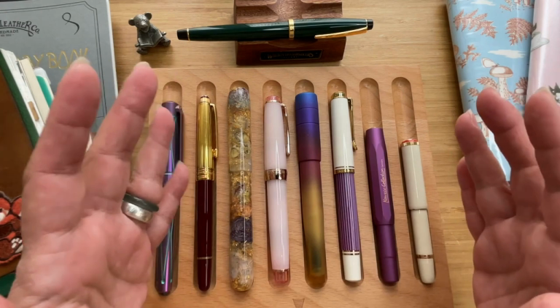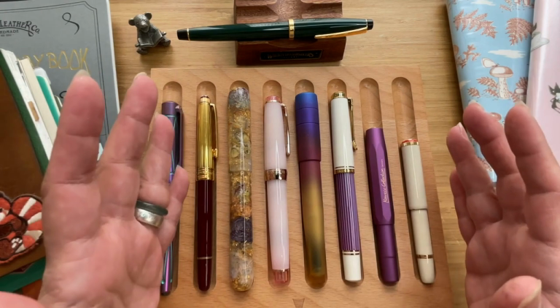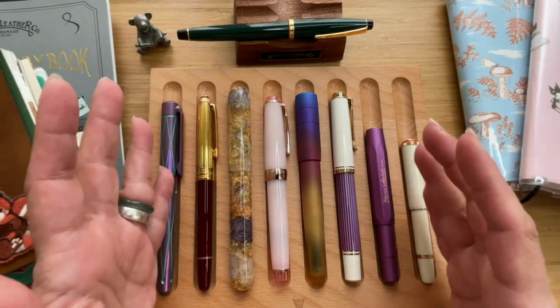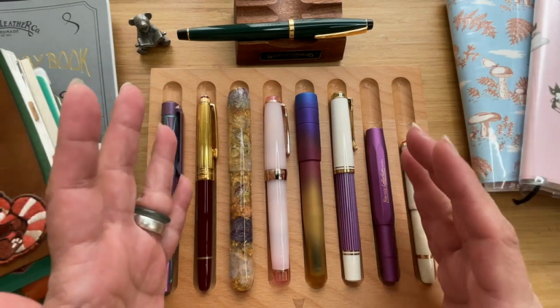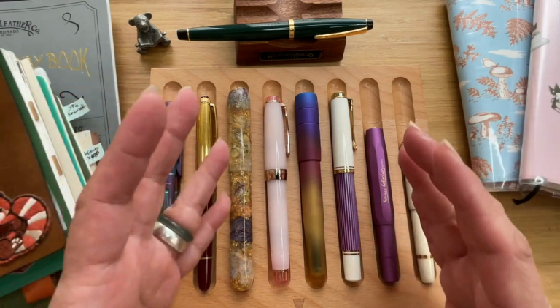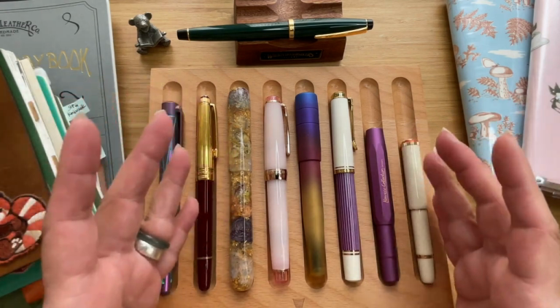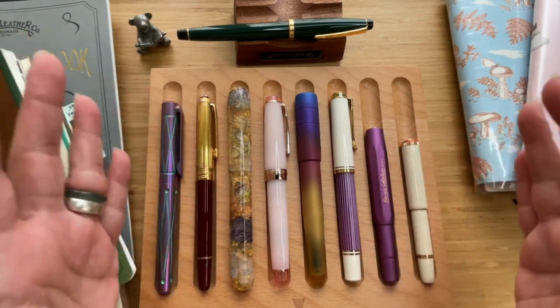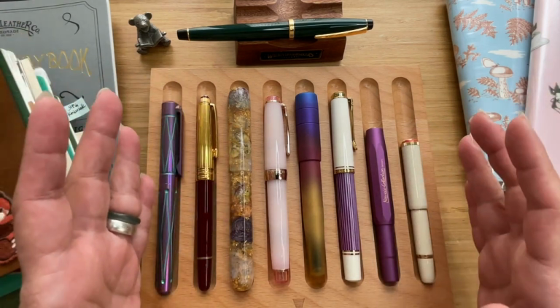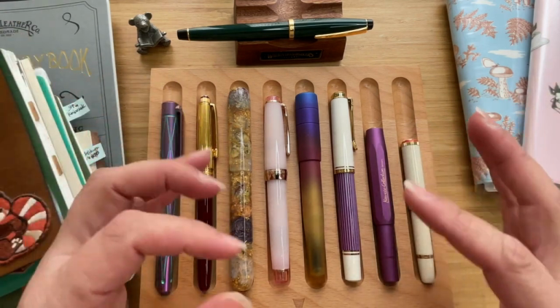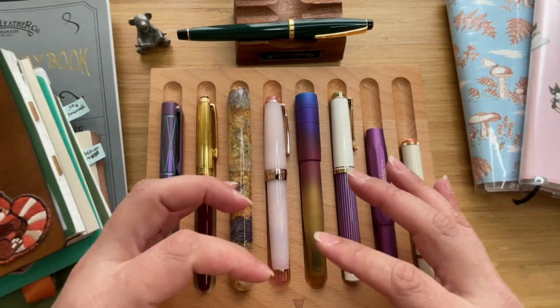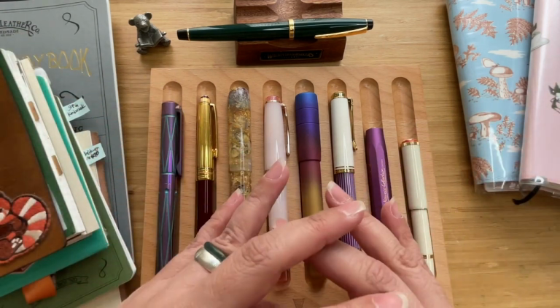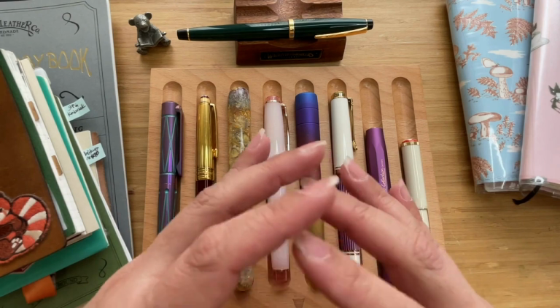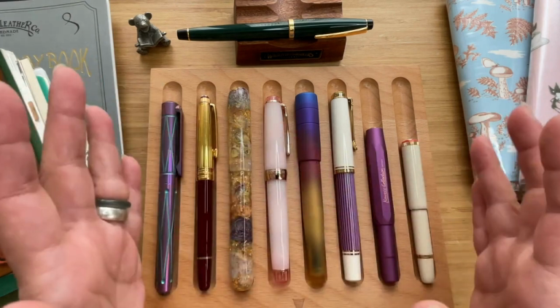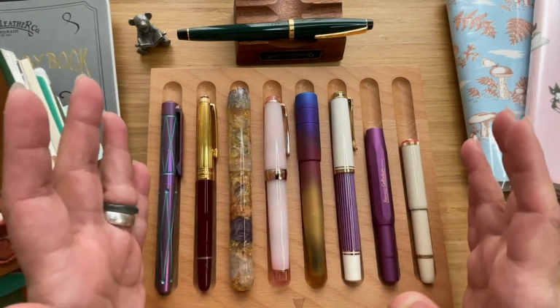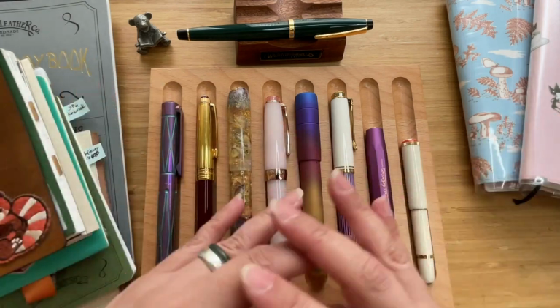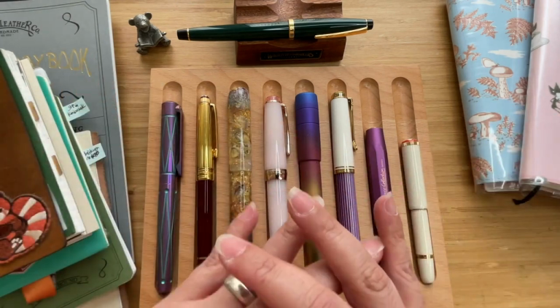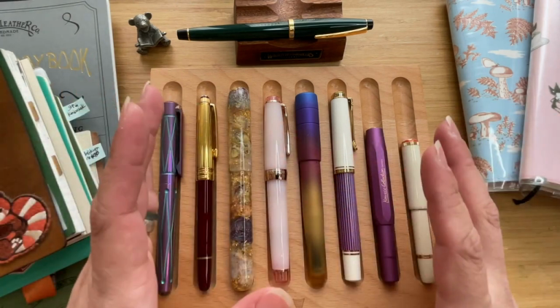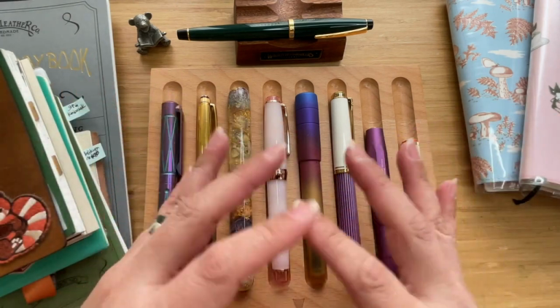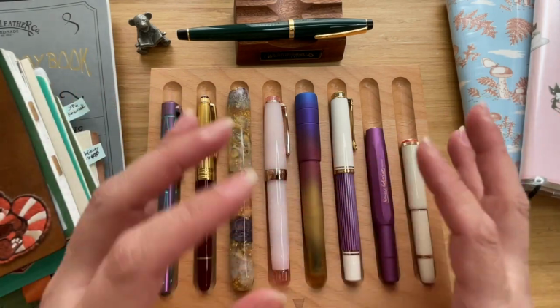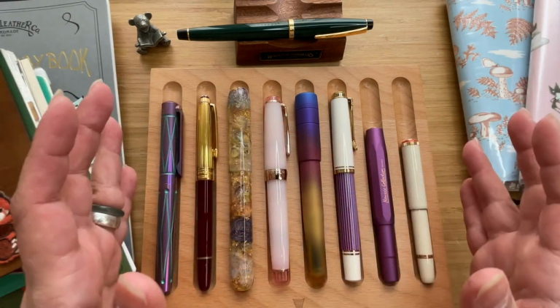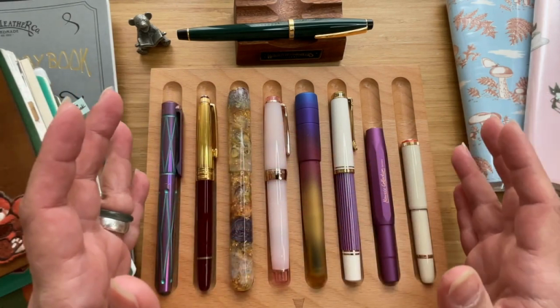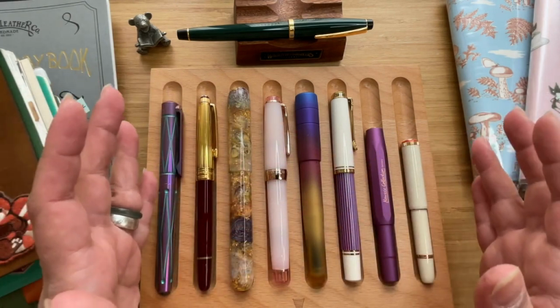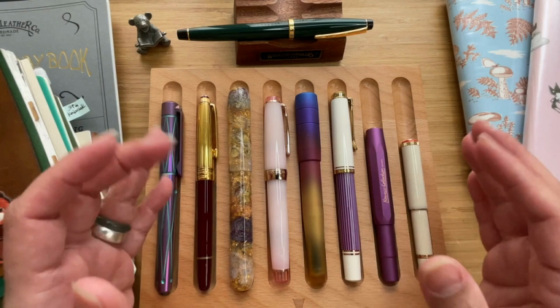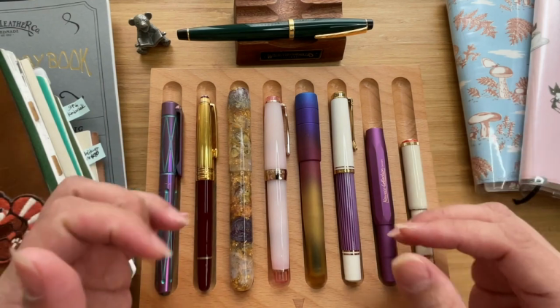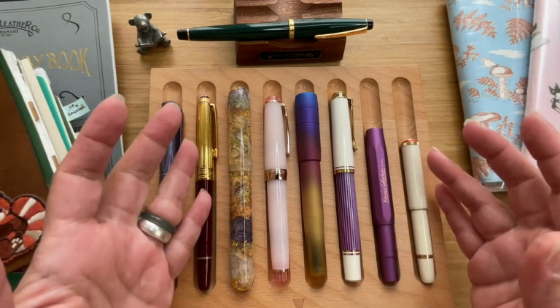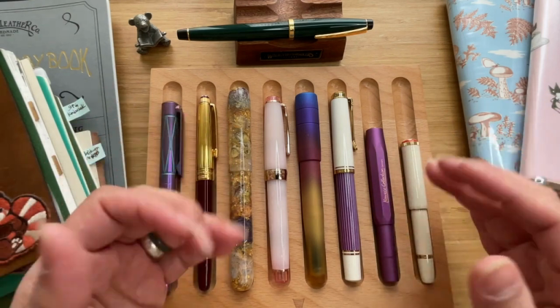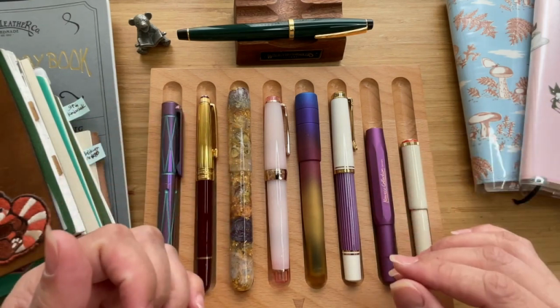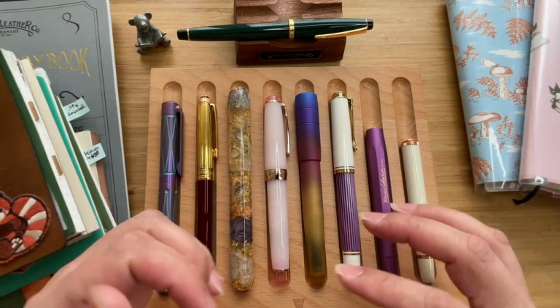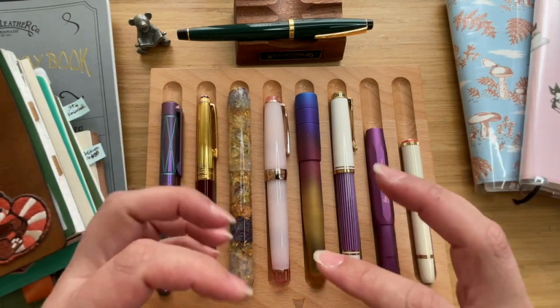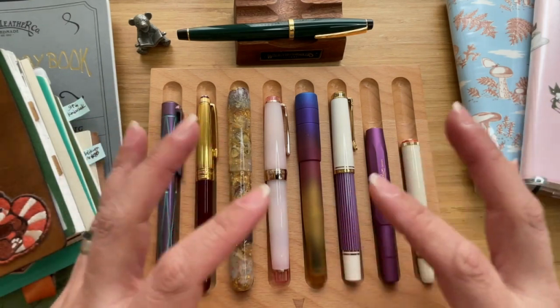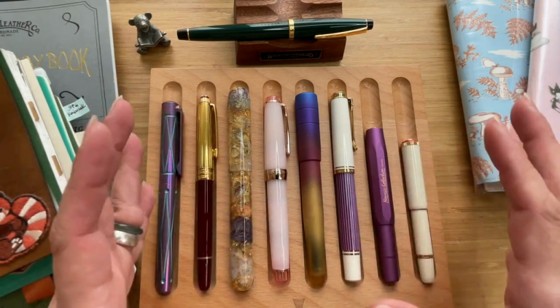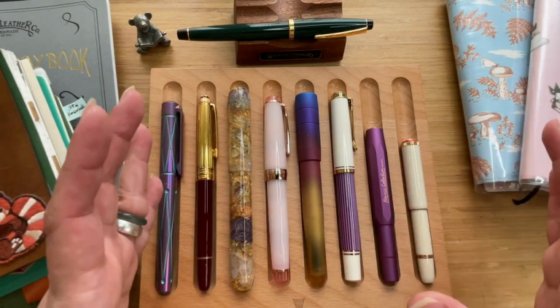Now I have more than that — it's like a lot more than that. I'm a little scared to count at this point, but I will eventually. So what I did was I just went ahead and chose my top 15 to share with you.